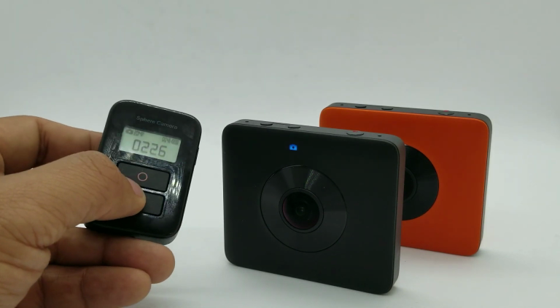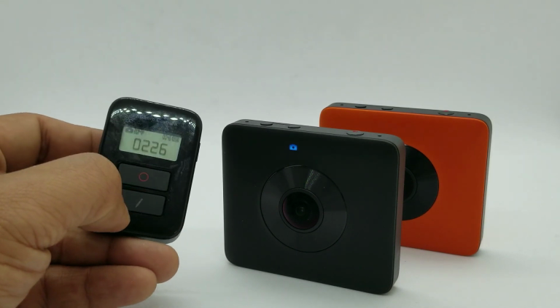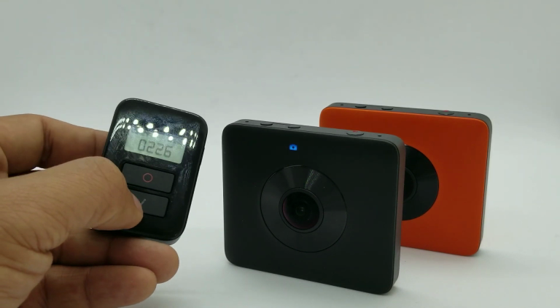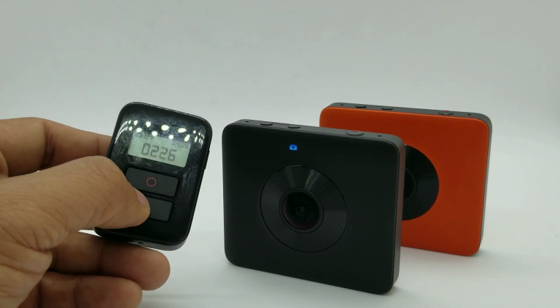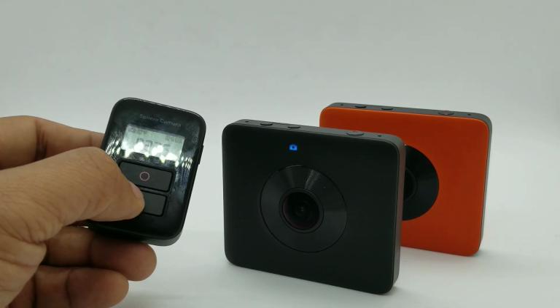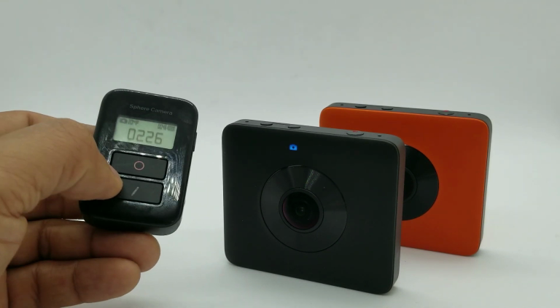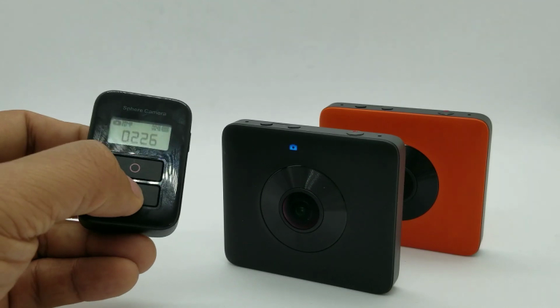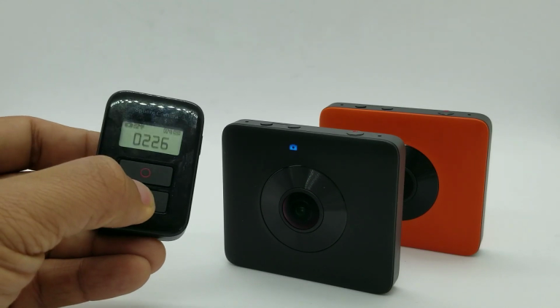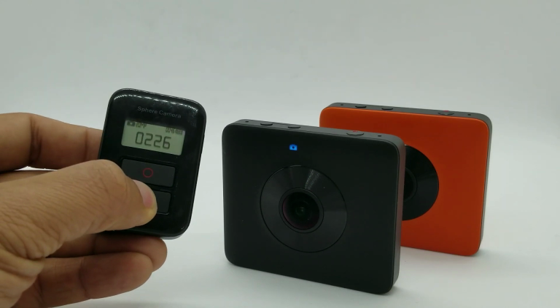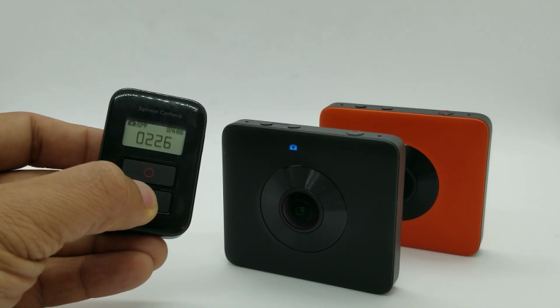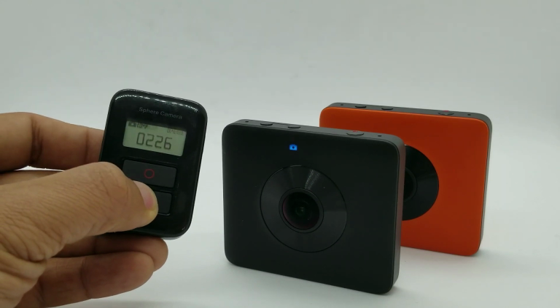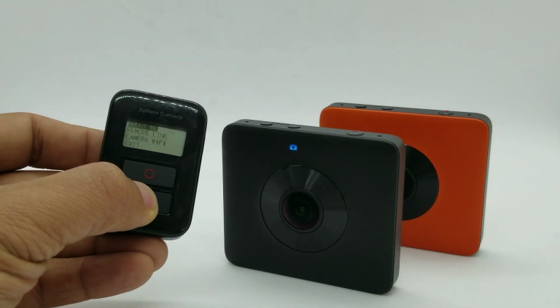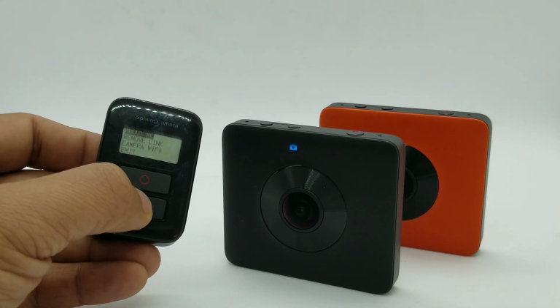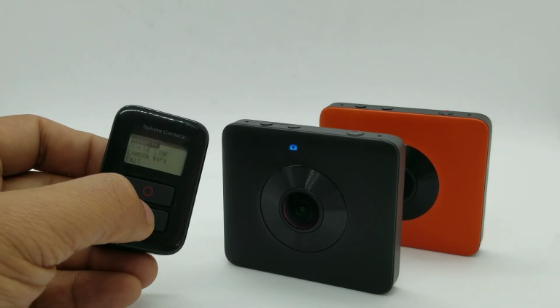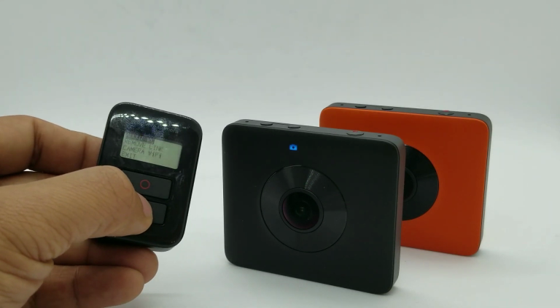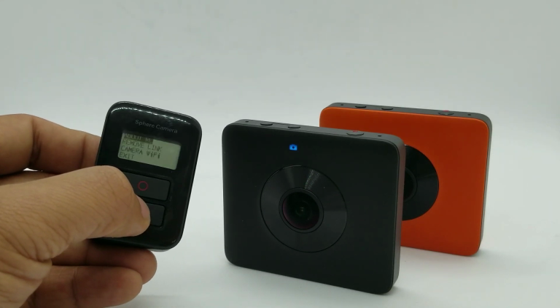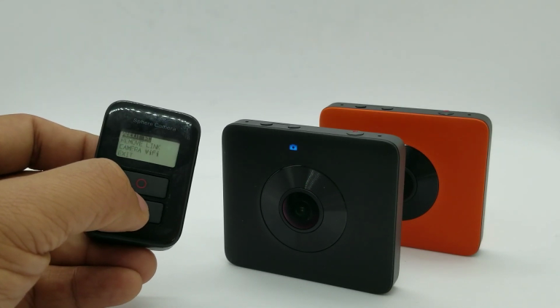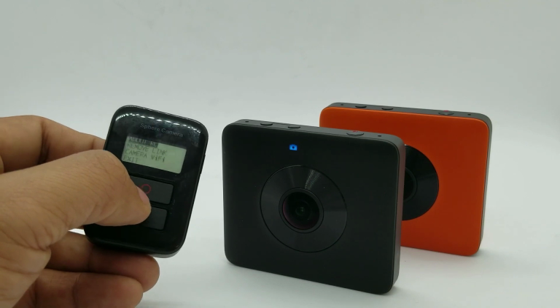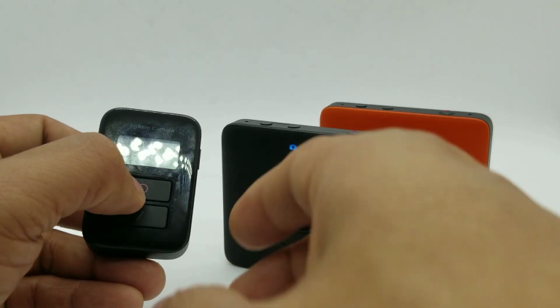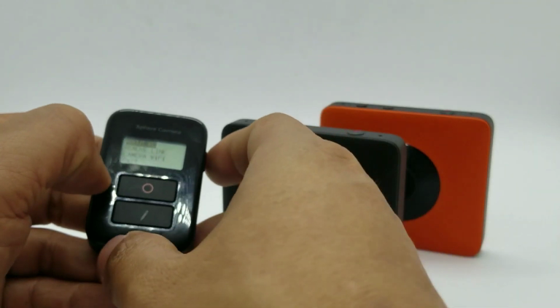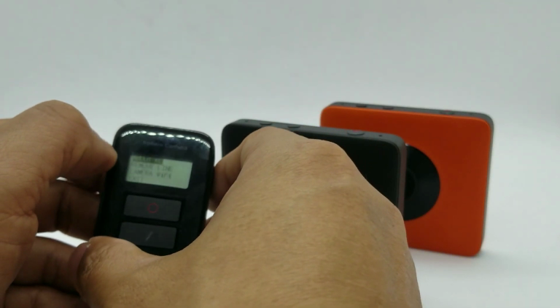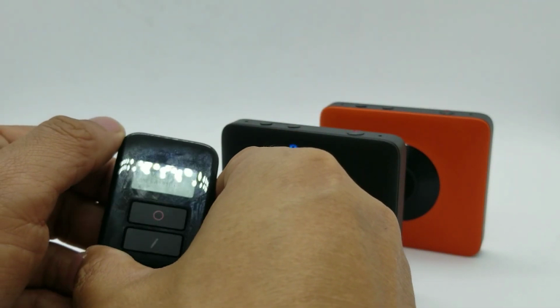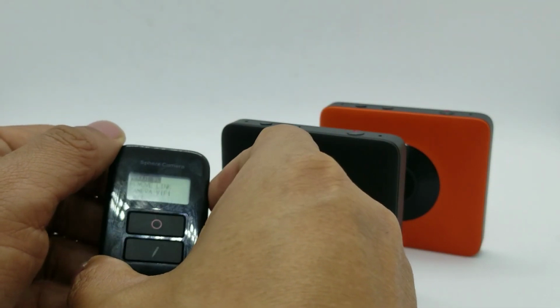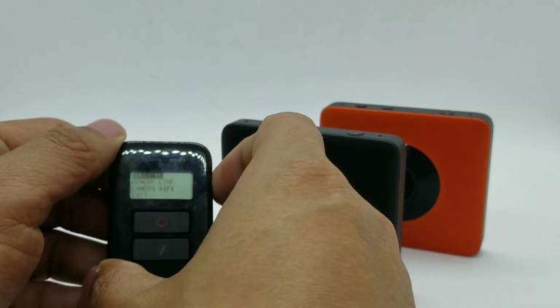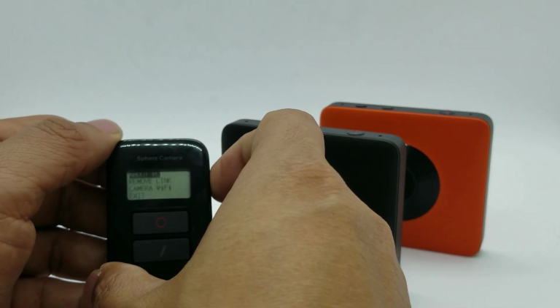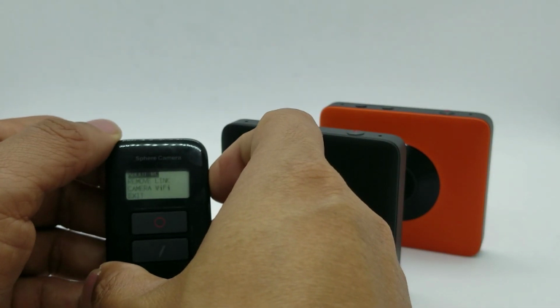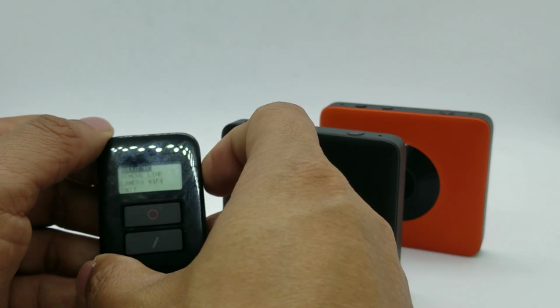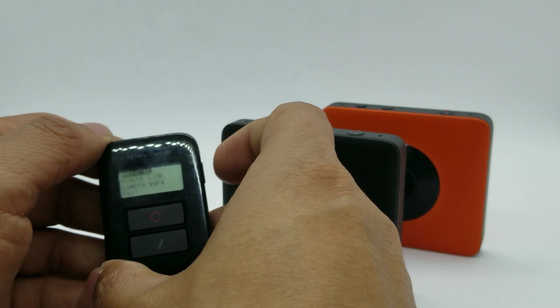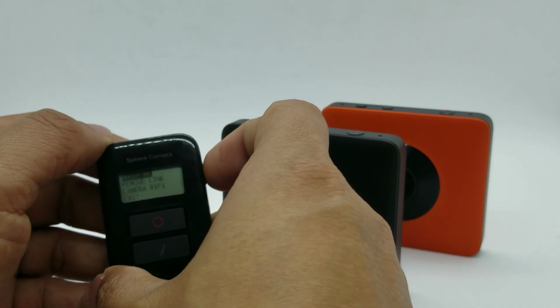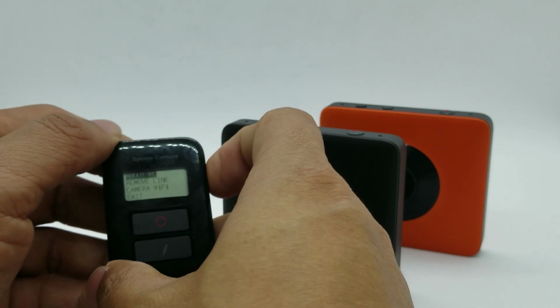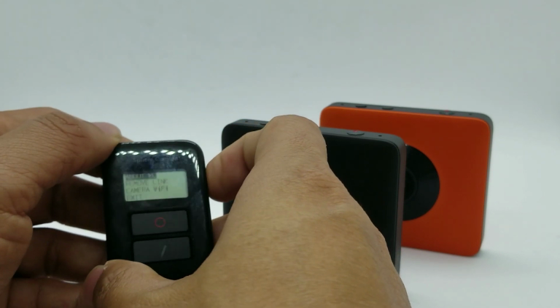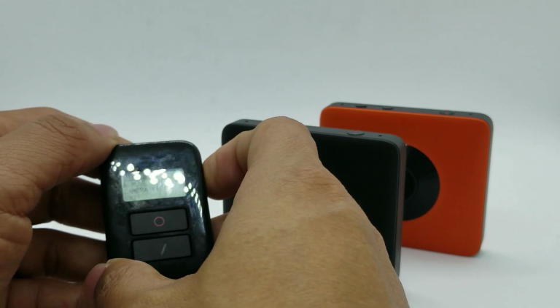There's also a settings button. If you hold it down, it will bring up a menu that tells you the firmware and other options. You can press the mode button to switch between the options.